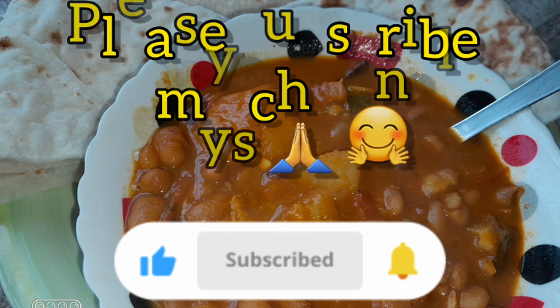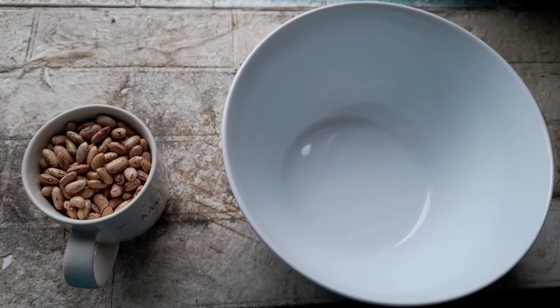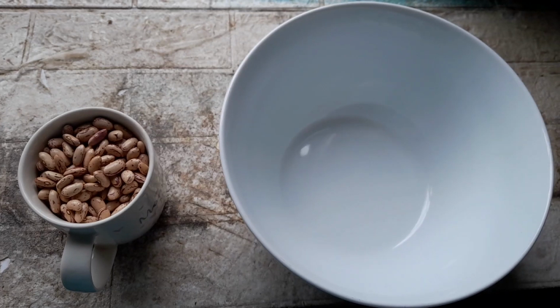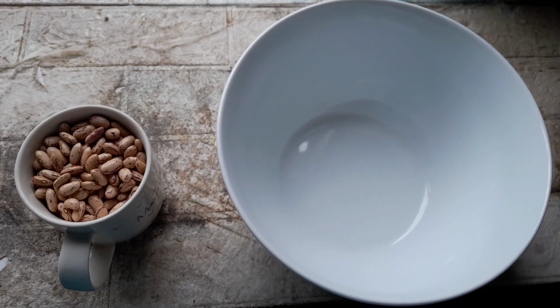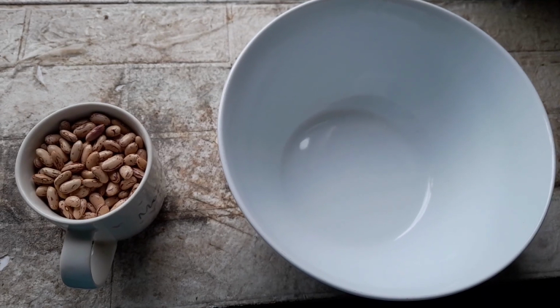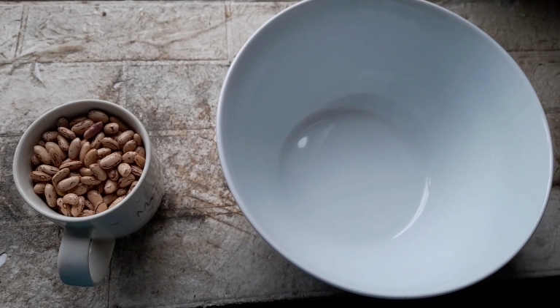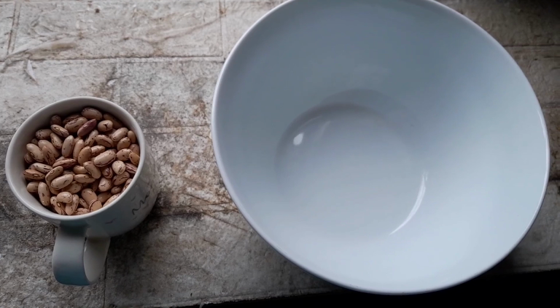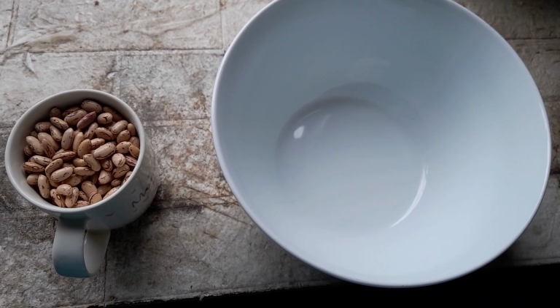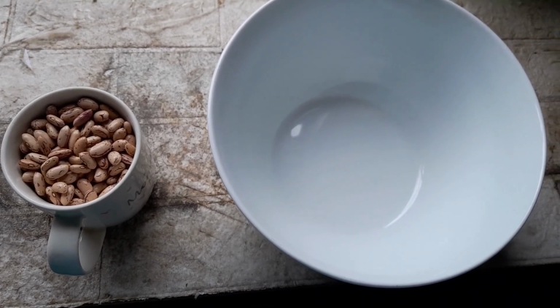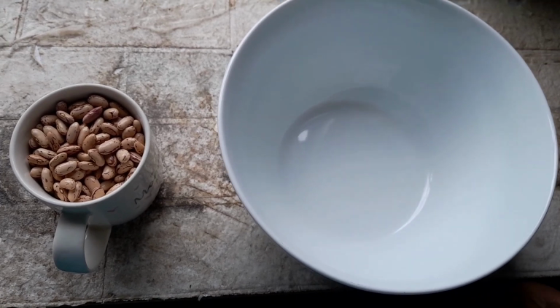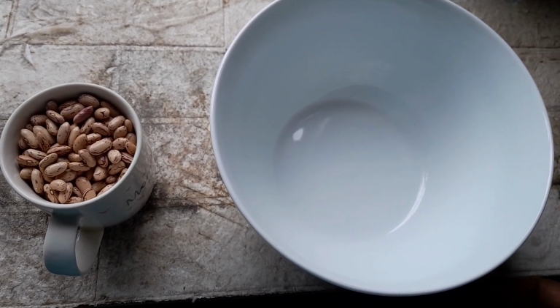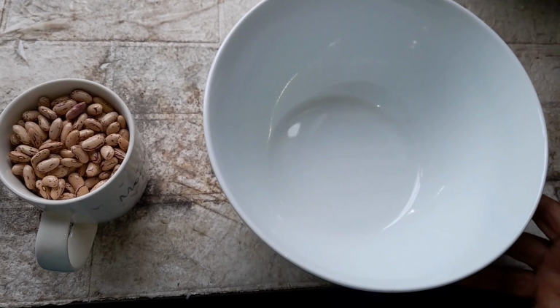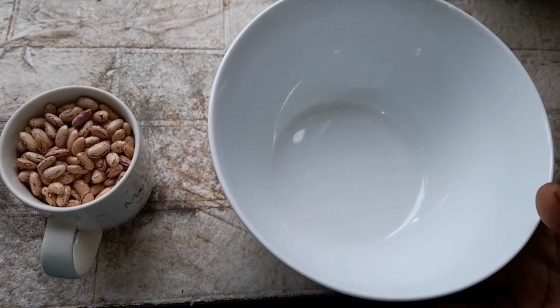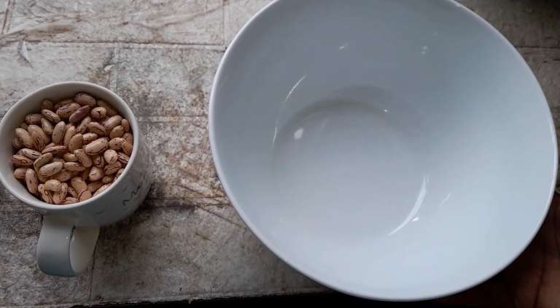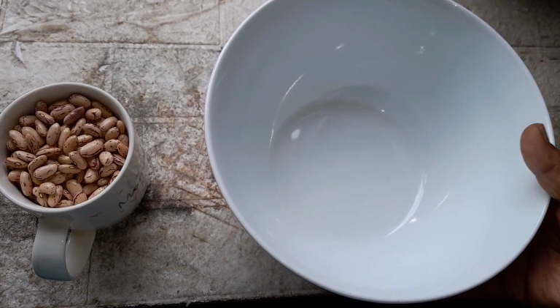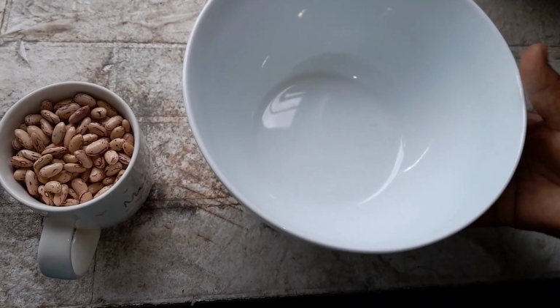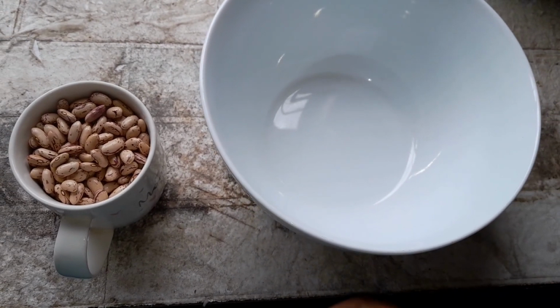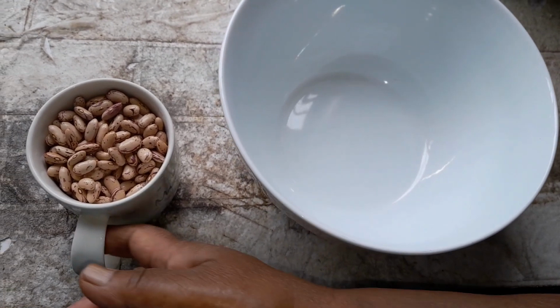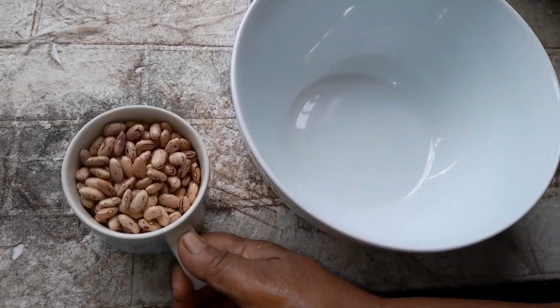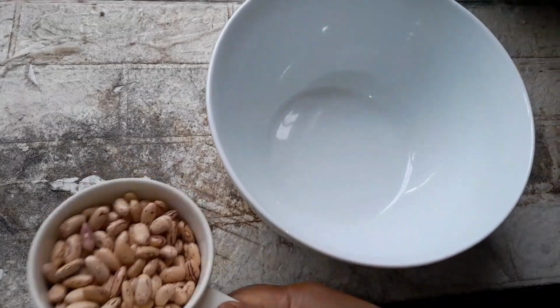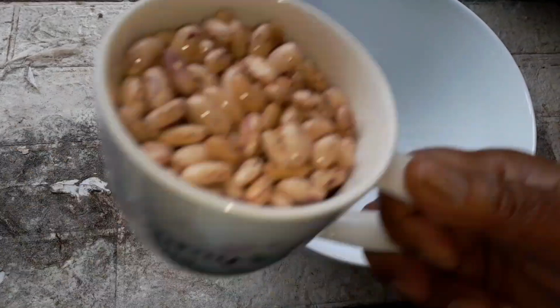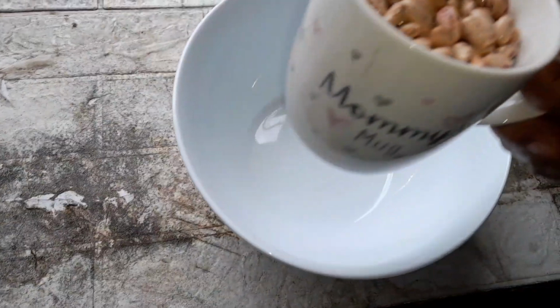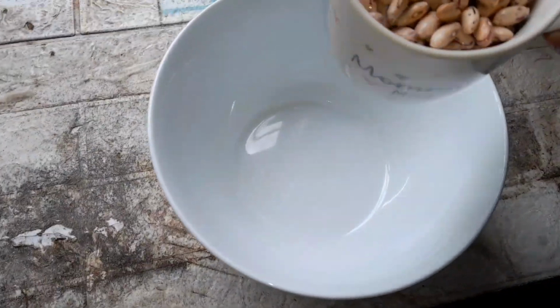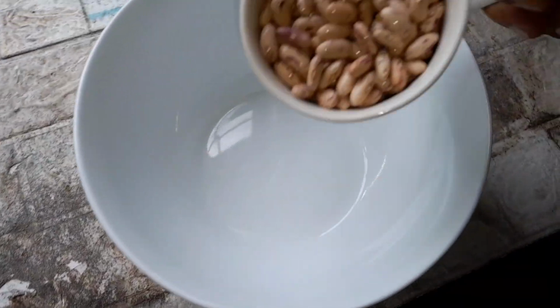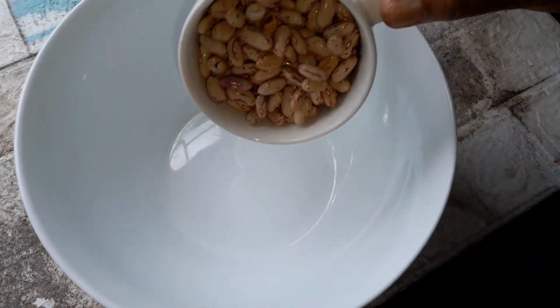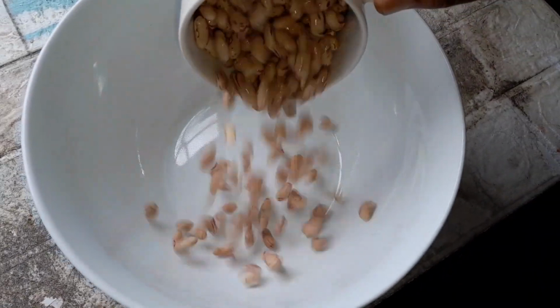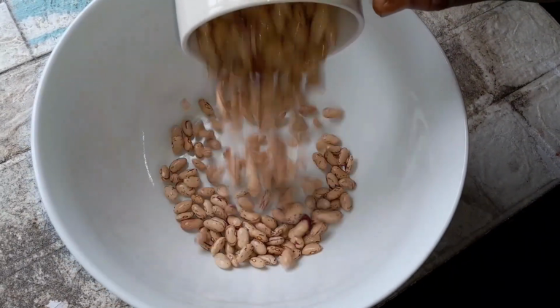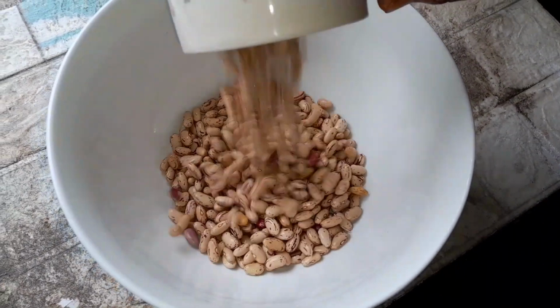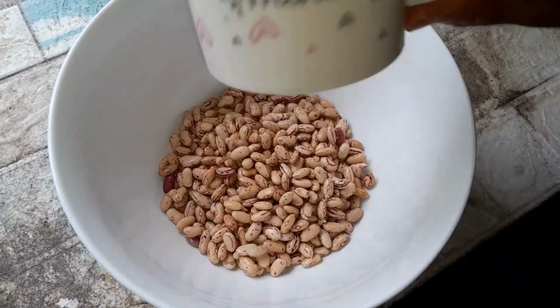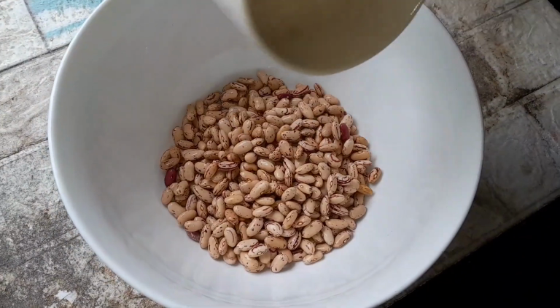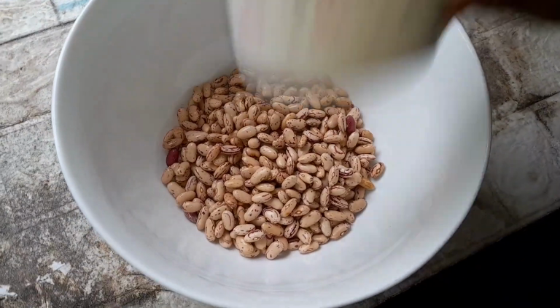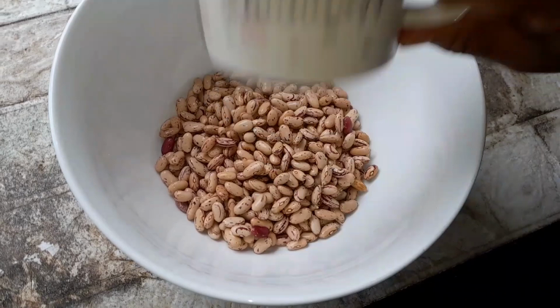Hello guys, welcome to my channel. Today I'm going to show you I'm cooking beans curry. This is my sugar beans — one cup sugar beans, you can see, I got here.